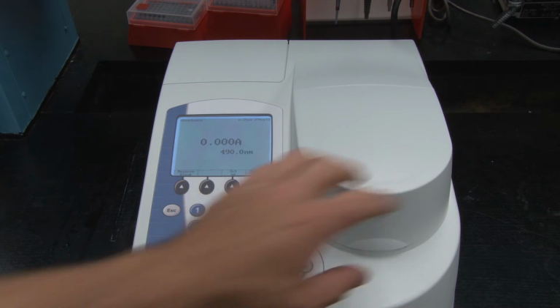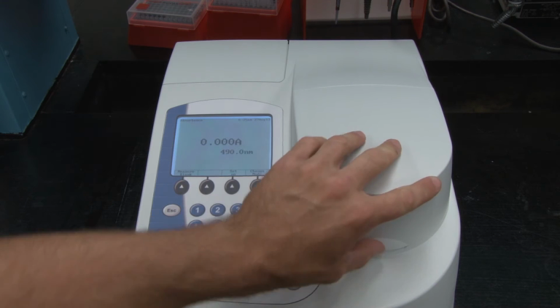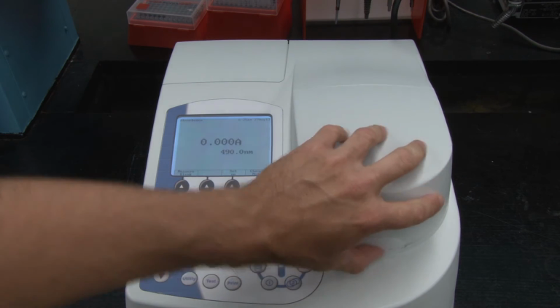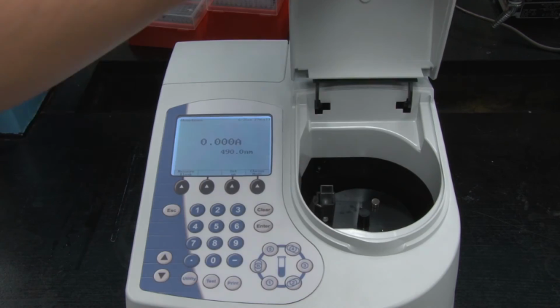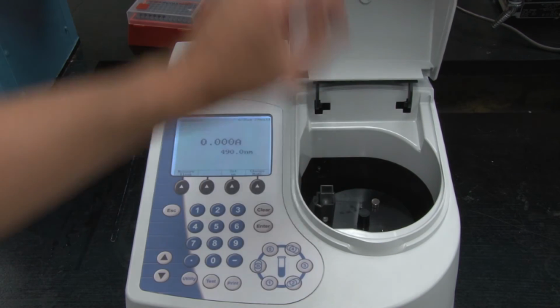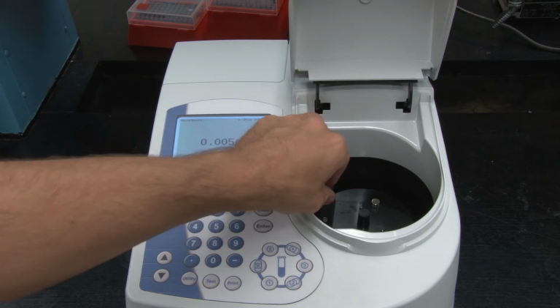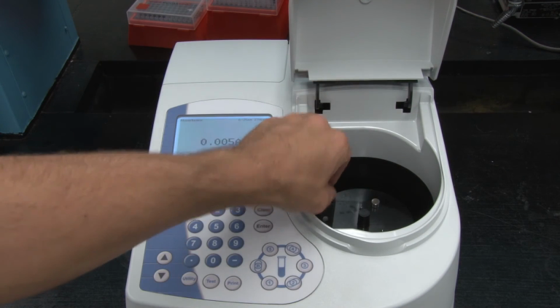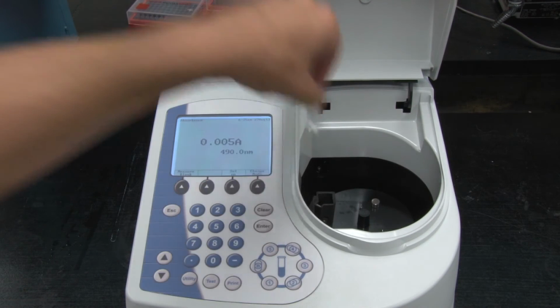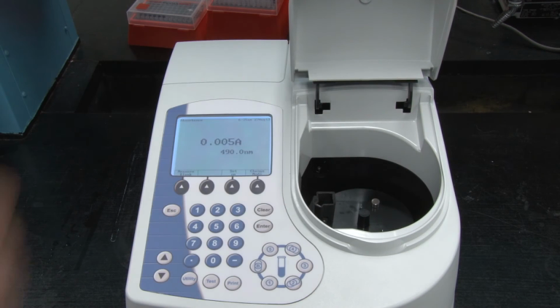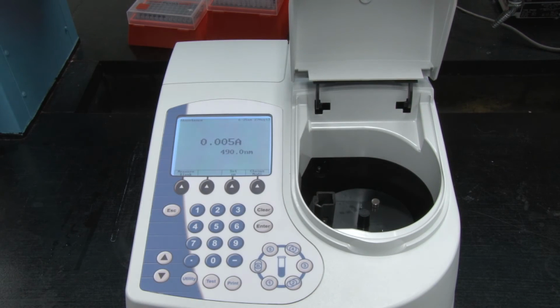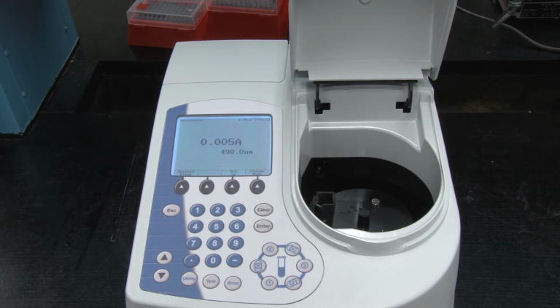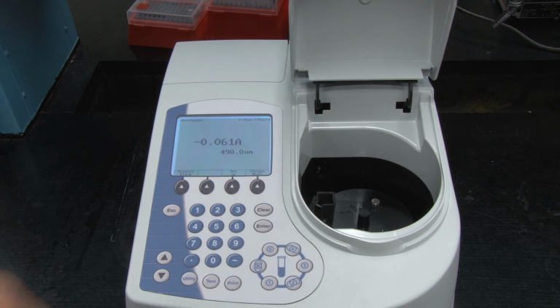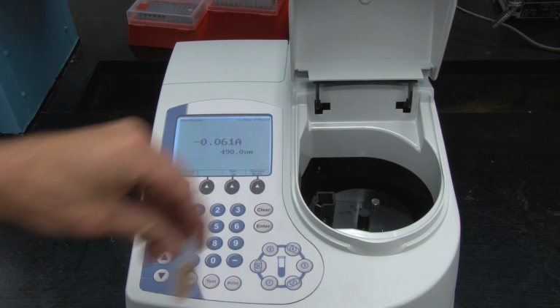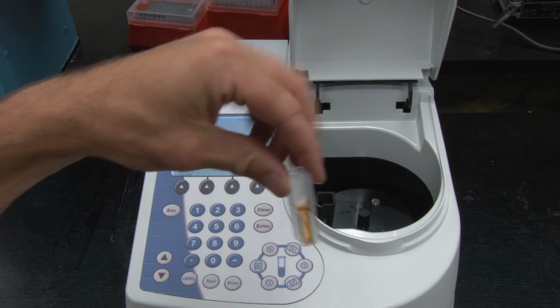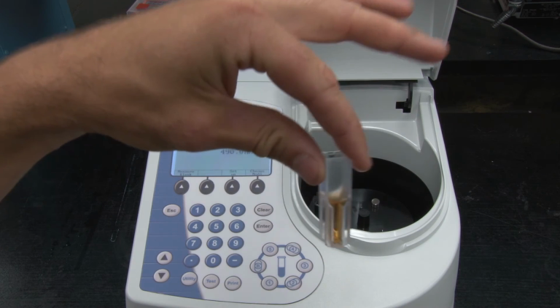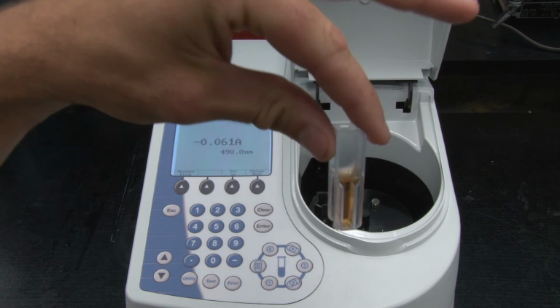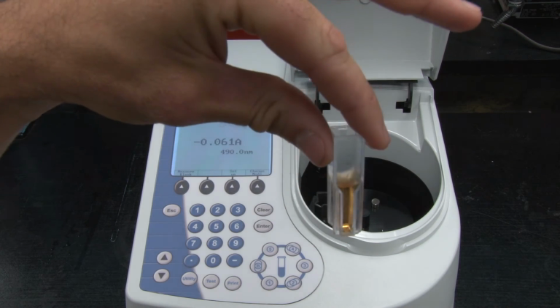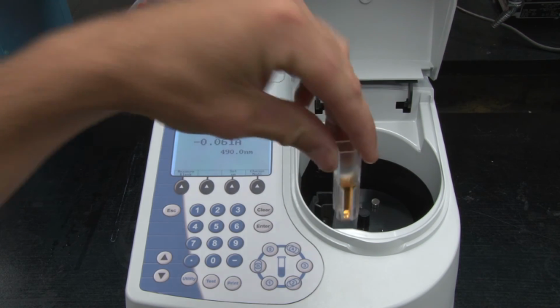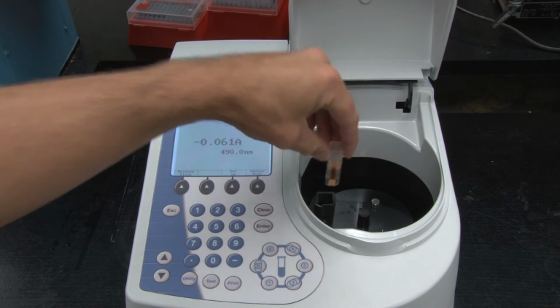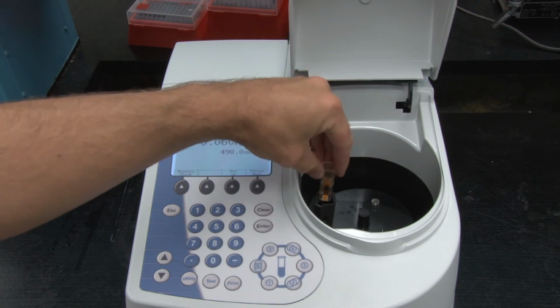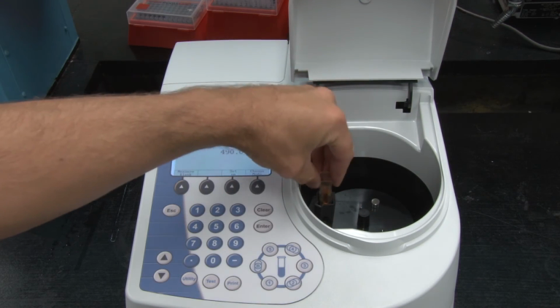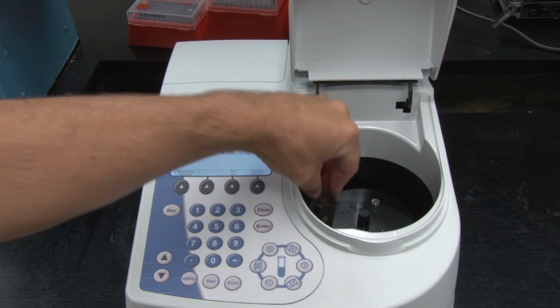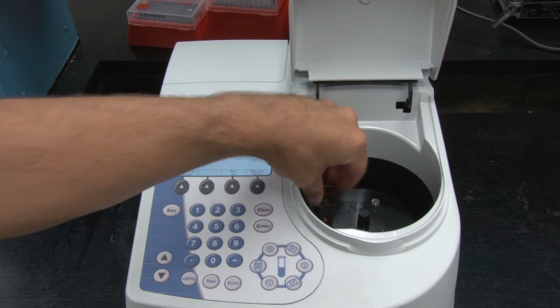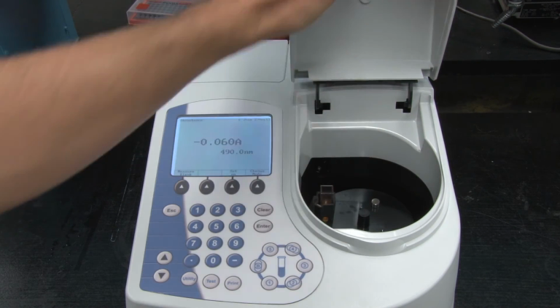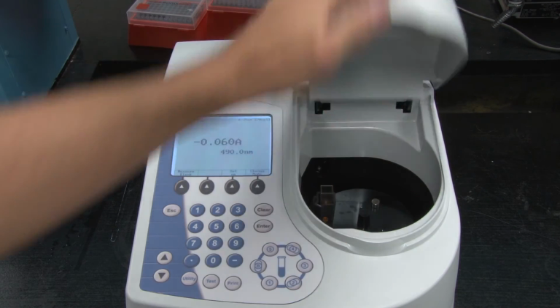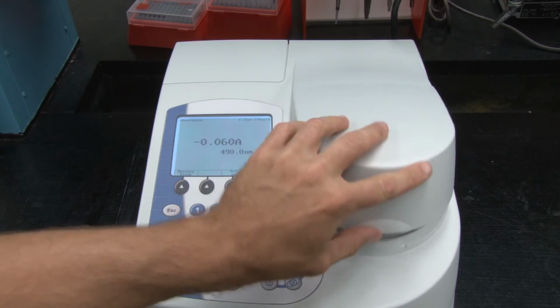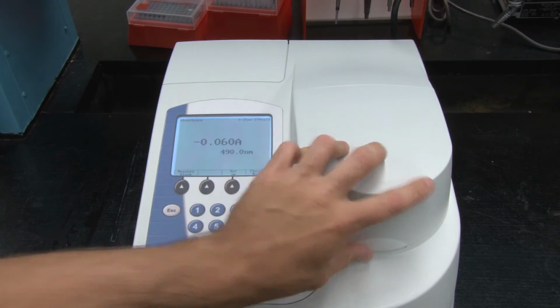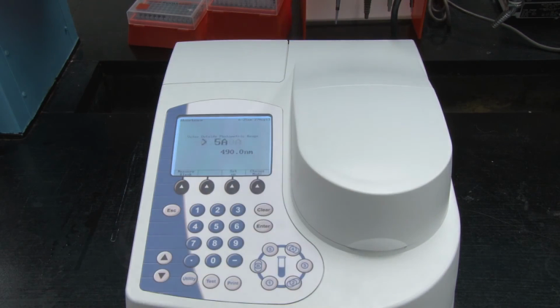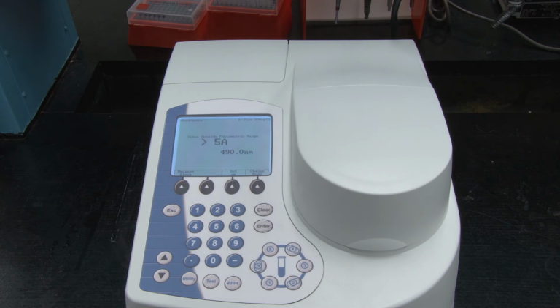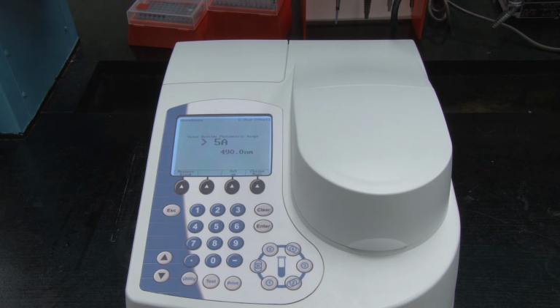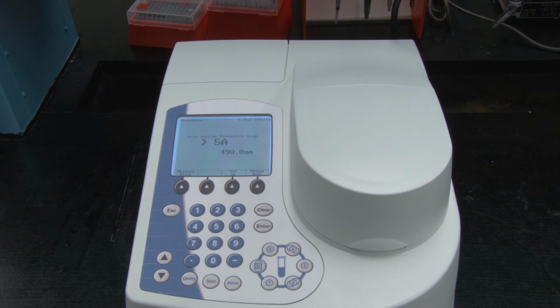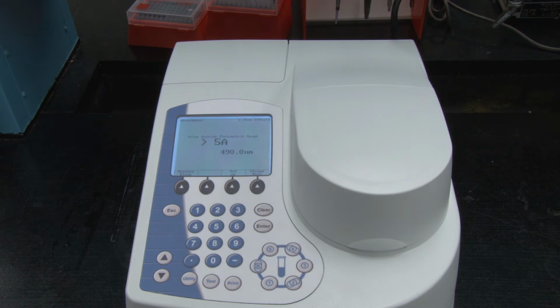After blanking, remove the cuvette and insert your sample. The spectrophotometer will read the absorbance of your sample and report it on the screen.